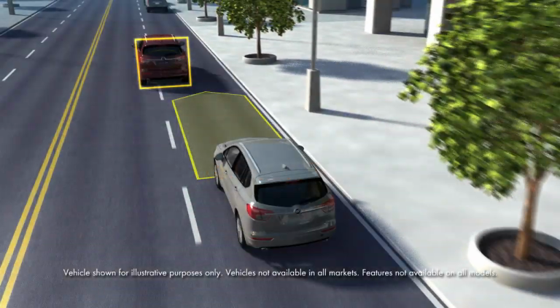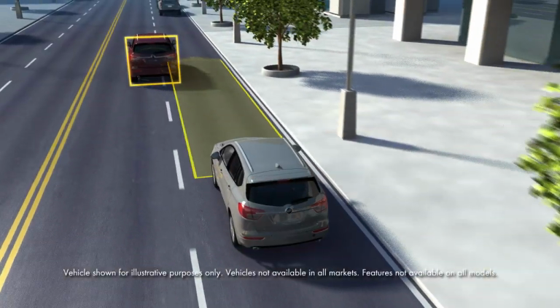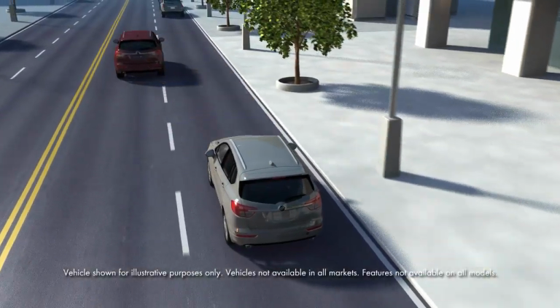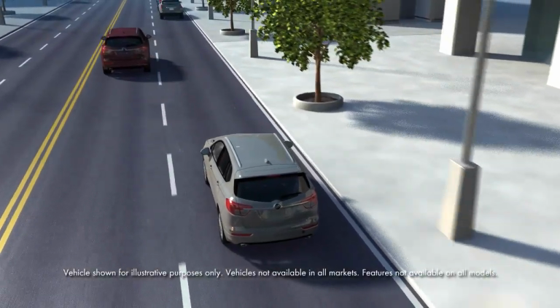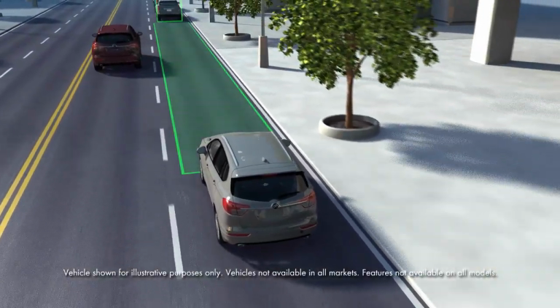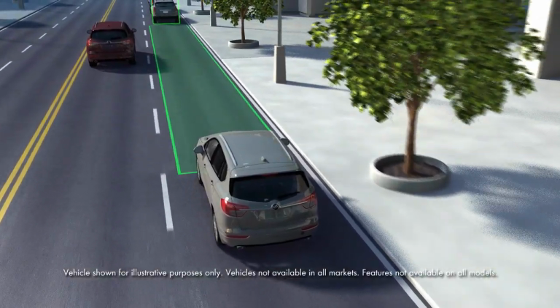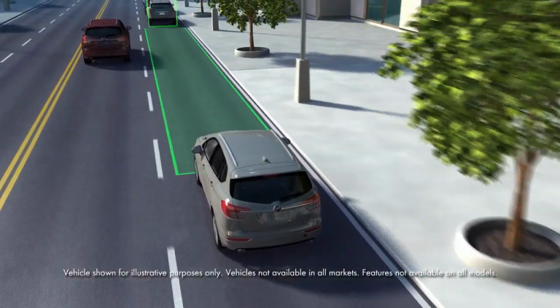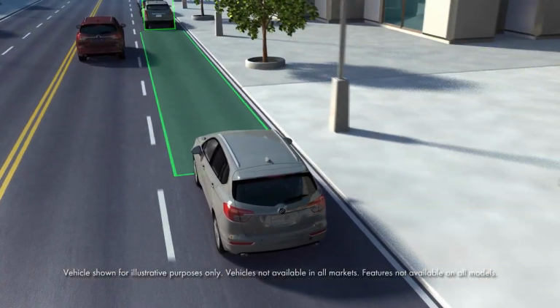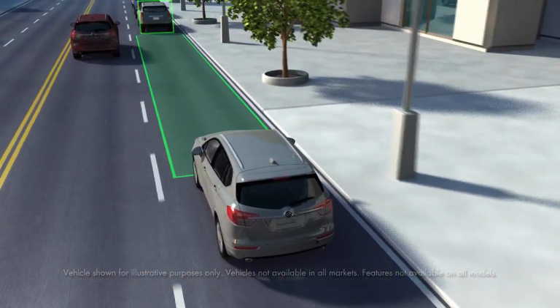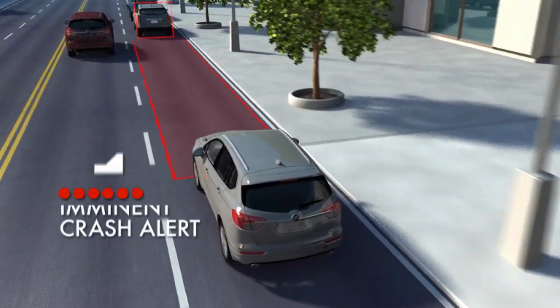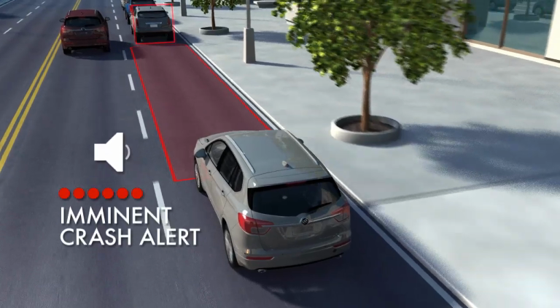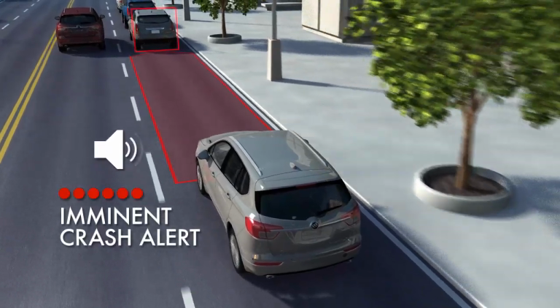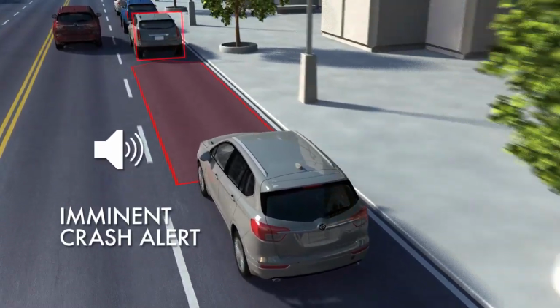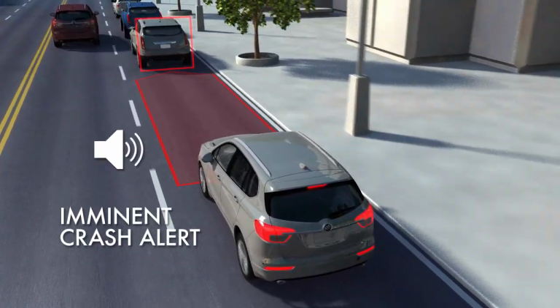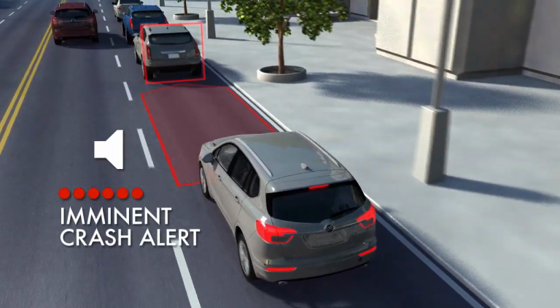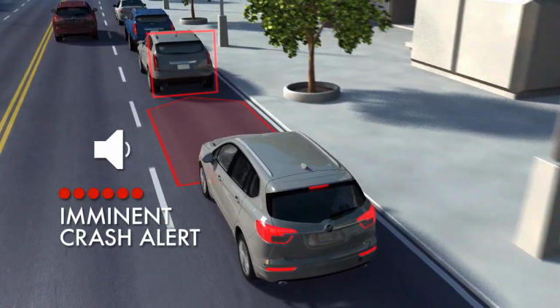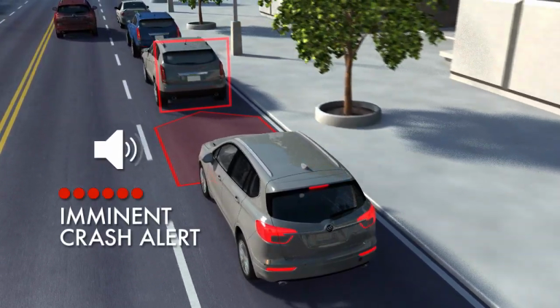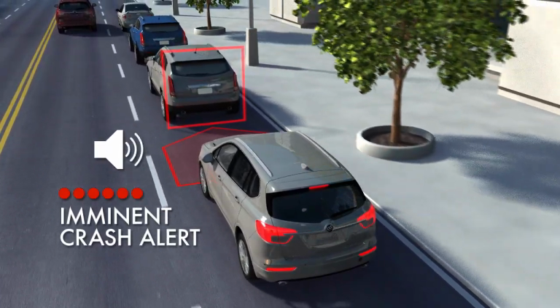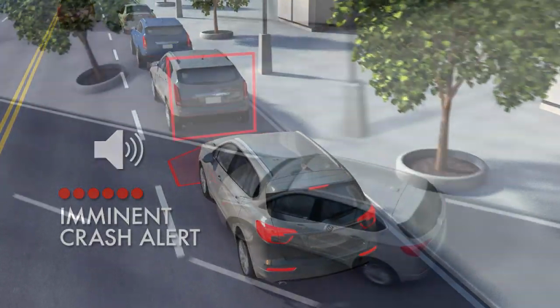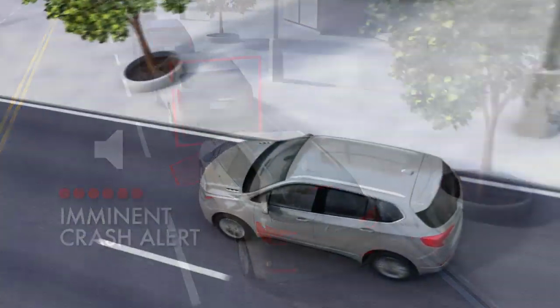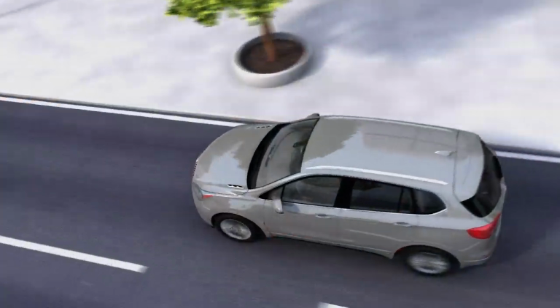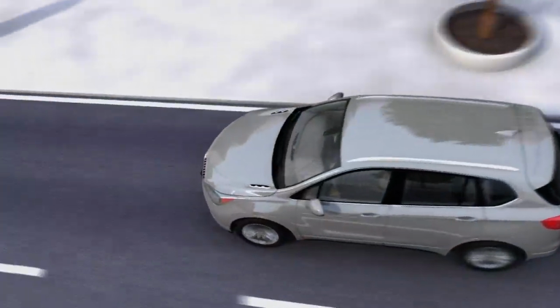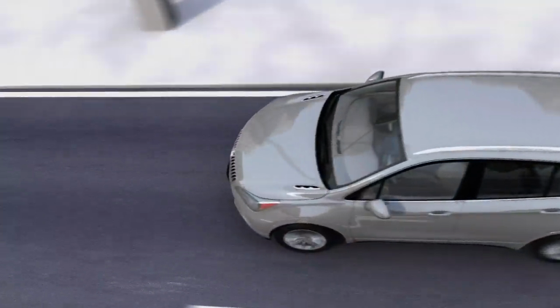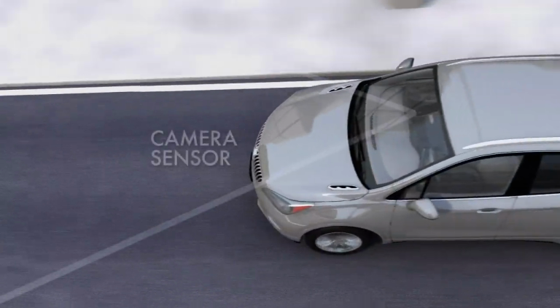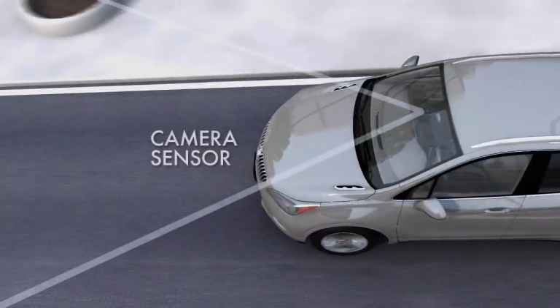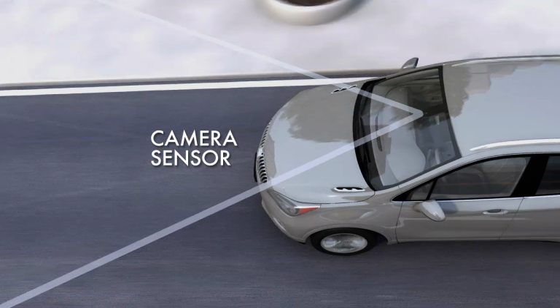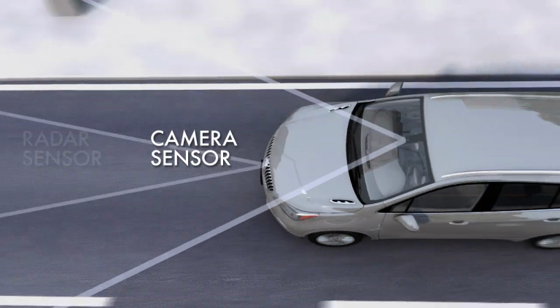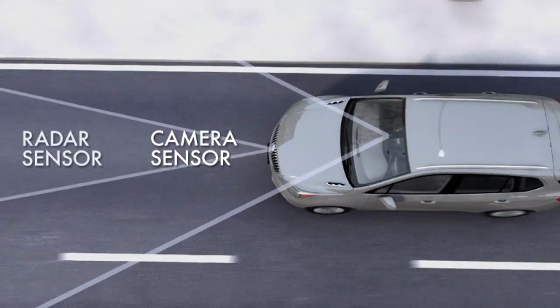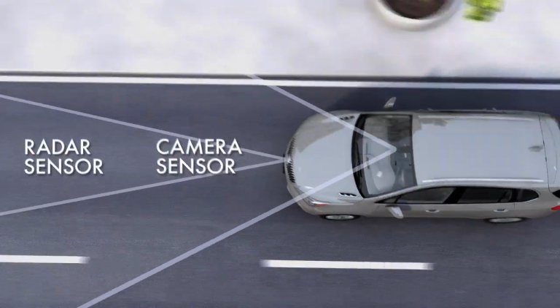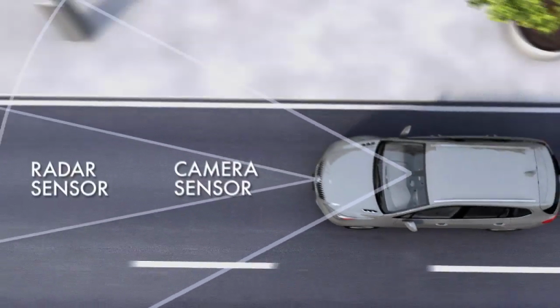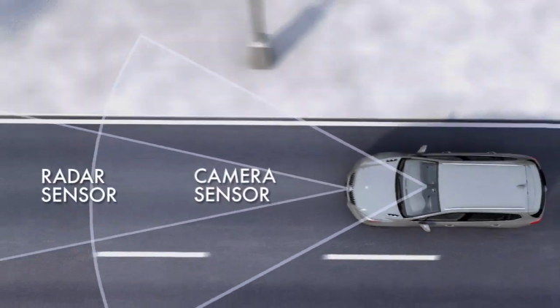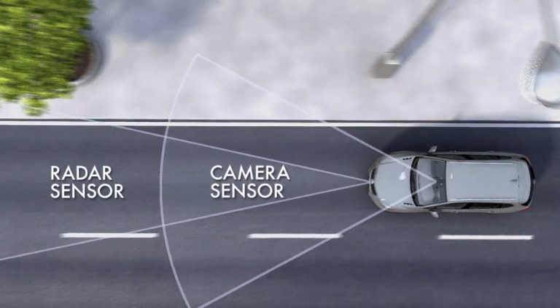Forward Collision Alert can warn you of a possible front-end collision situation with a vehicle you're following. The feature uses a forward-looking camera, radar, or both camera and radar sensors.